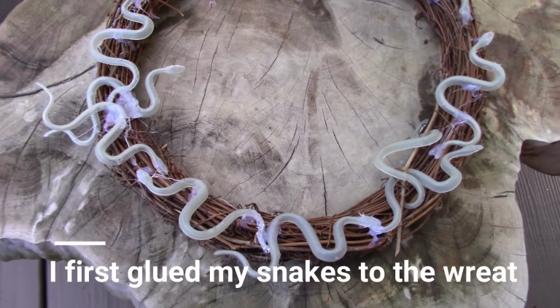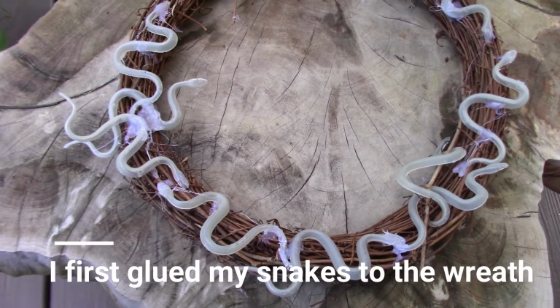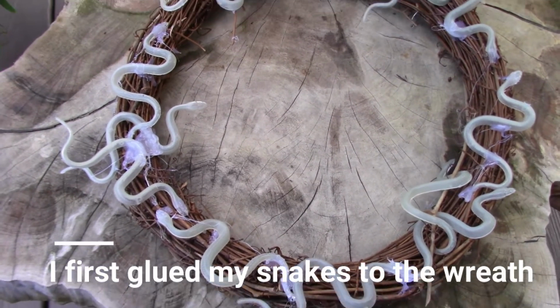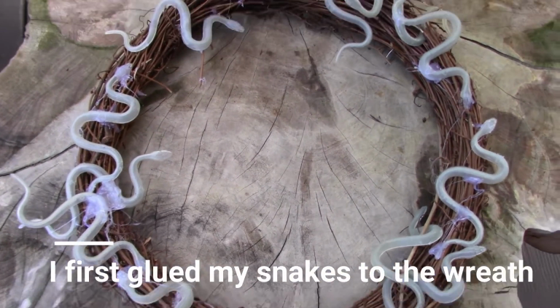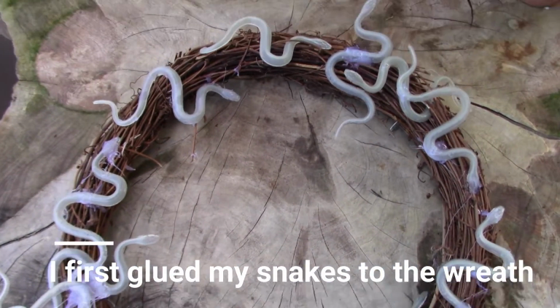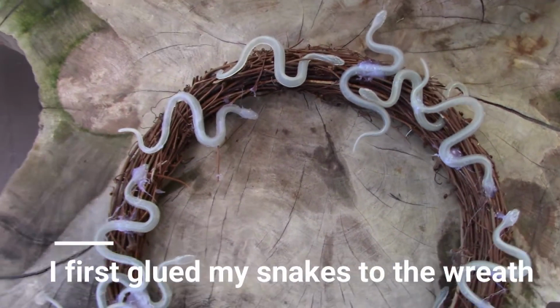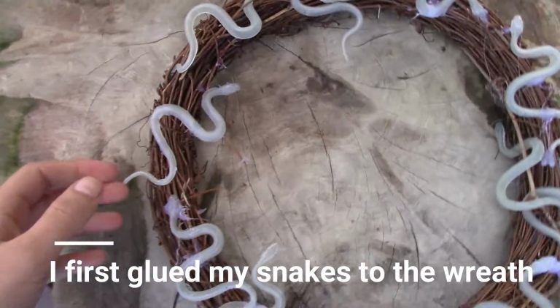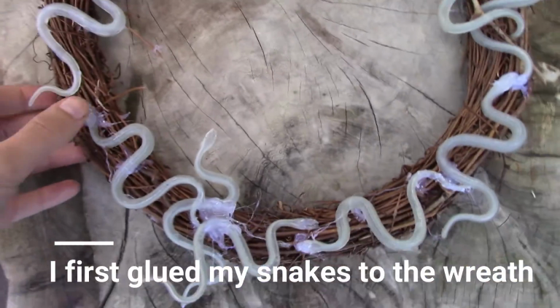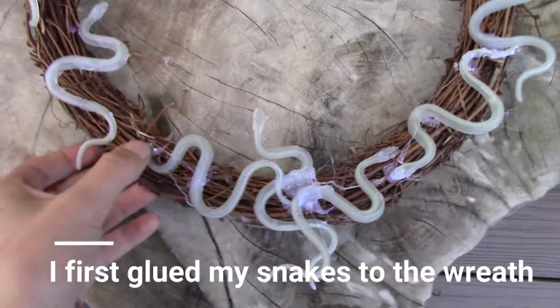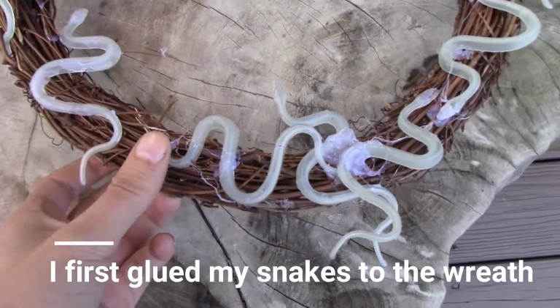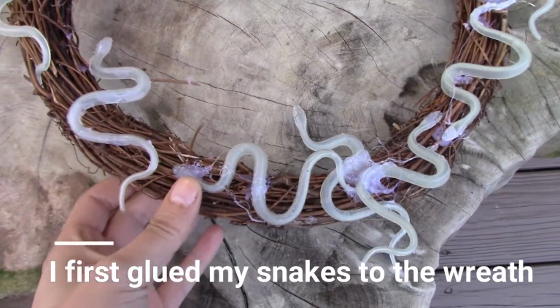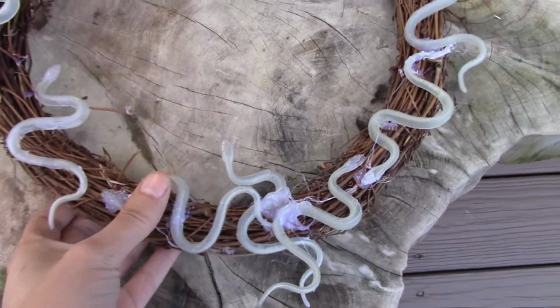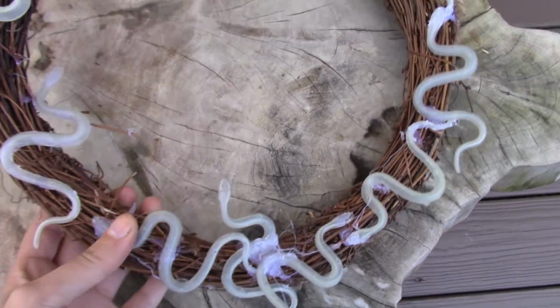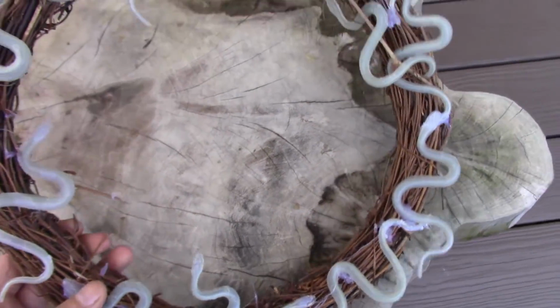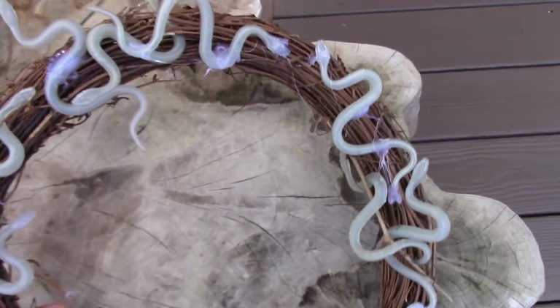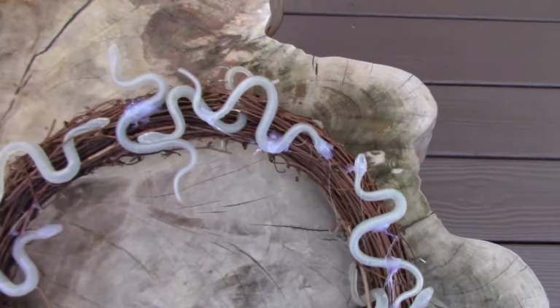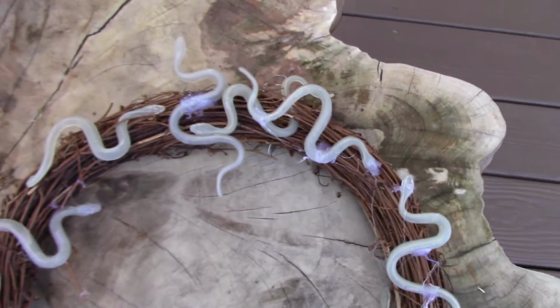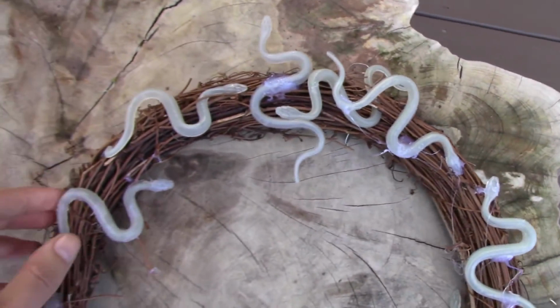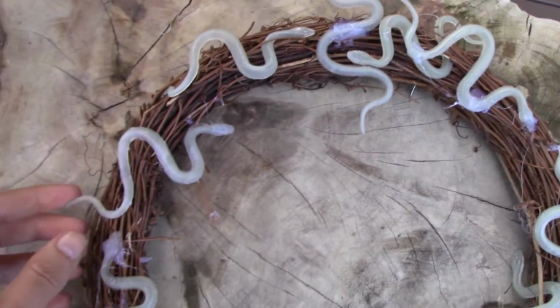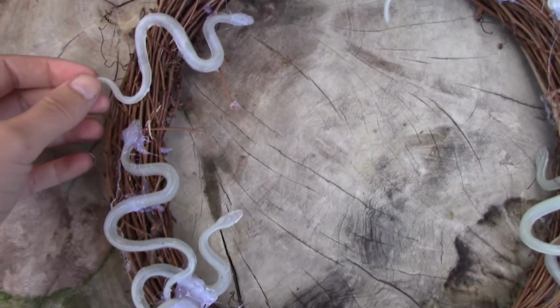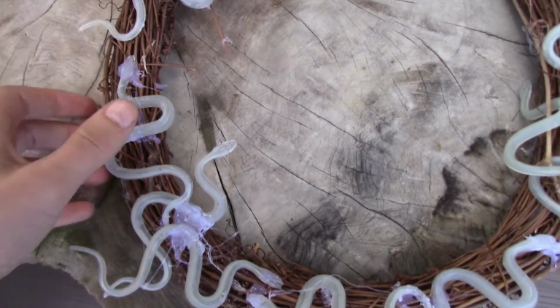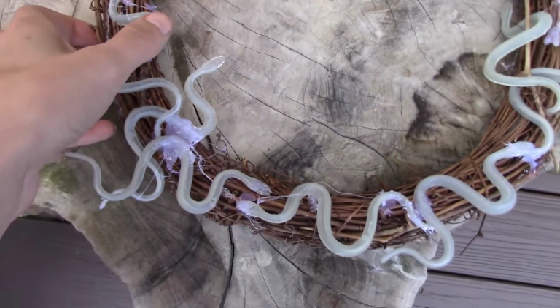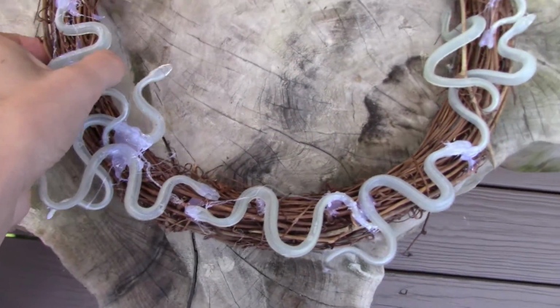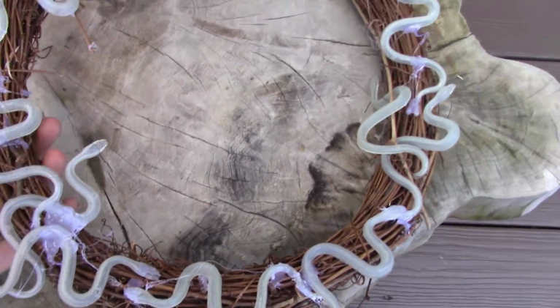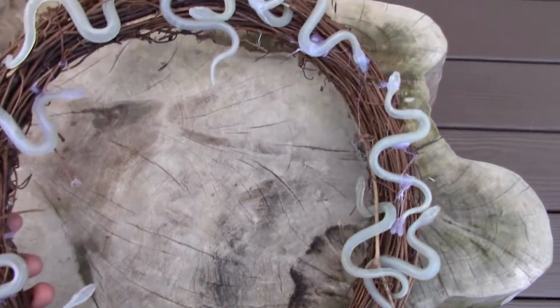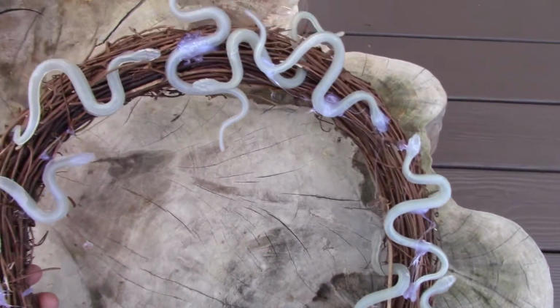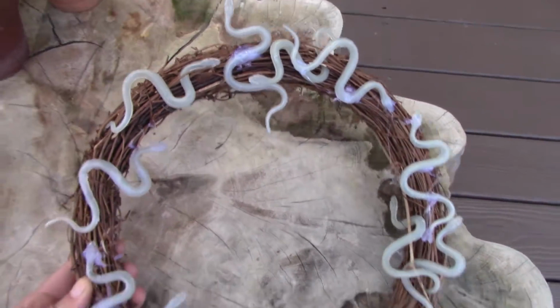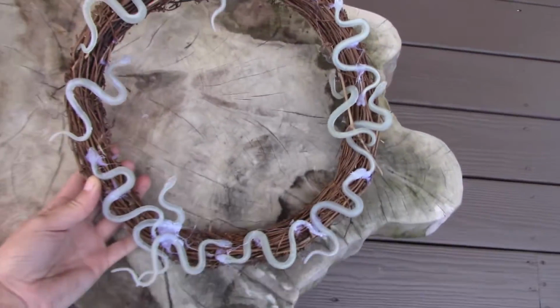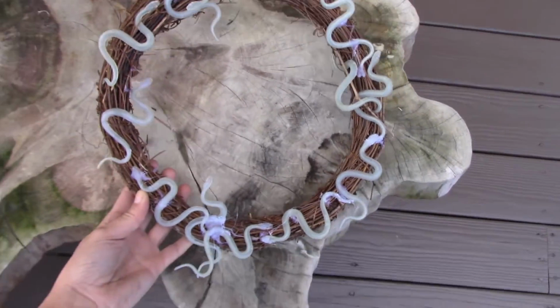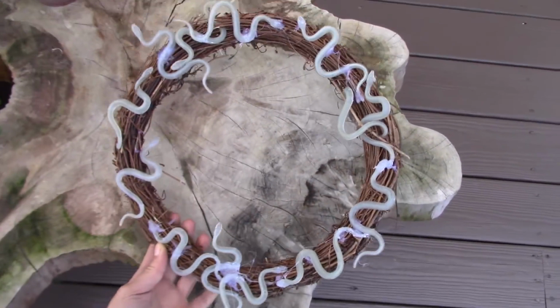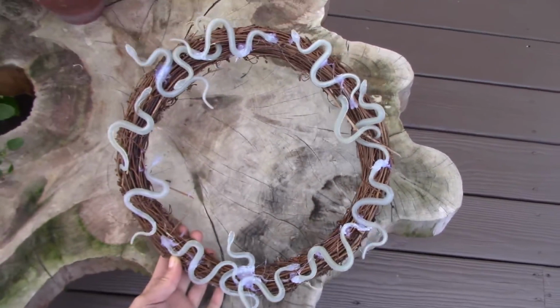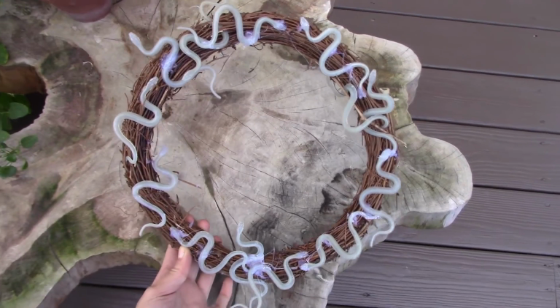My third and final DIY is just this old wreath that I took, and I added some of these glow-in-the-dark snakes from Dollar Tree. Now I'm just gonna put a fresh coat of black spray paint on top of it.